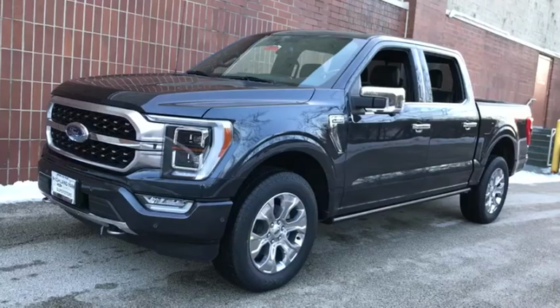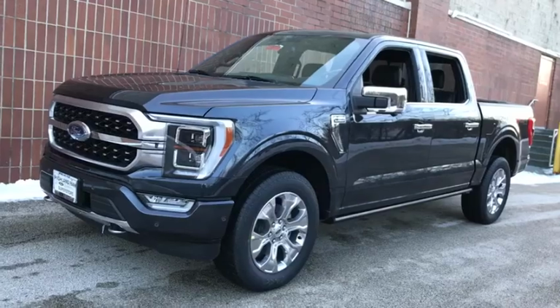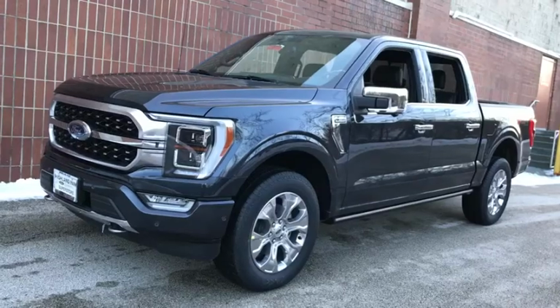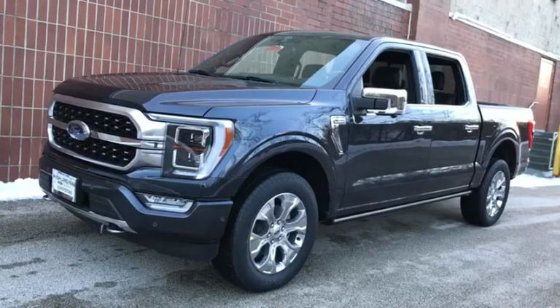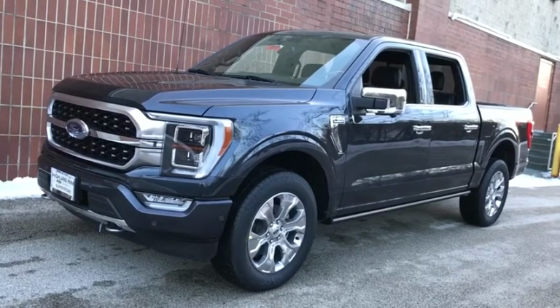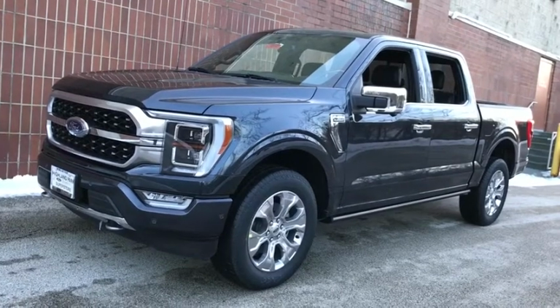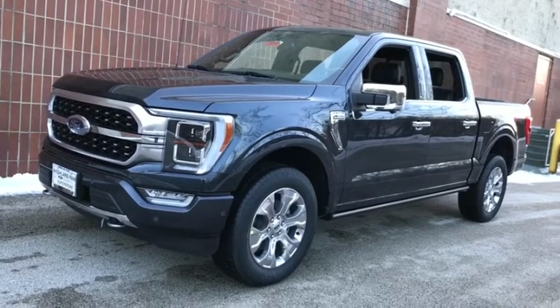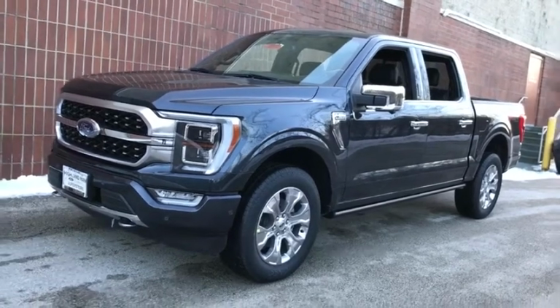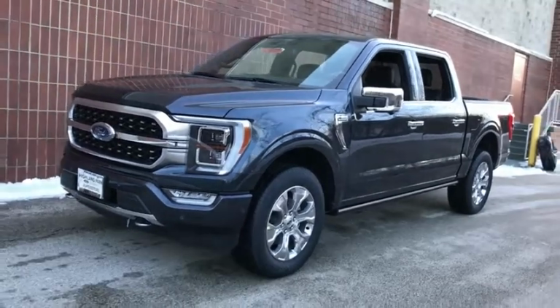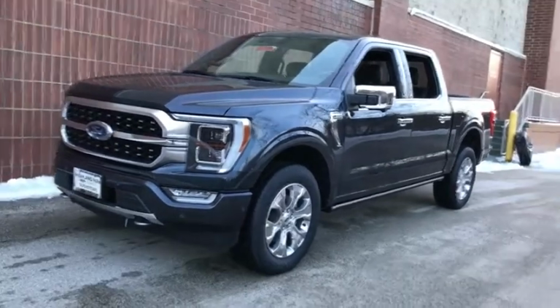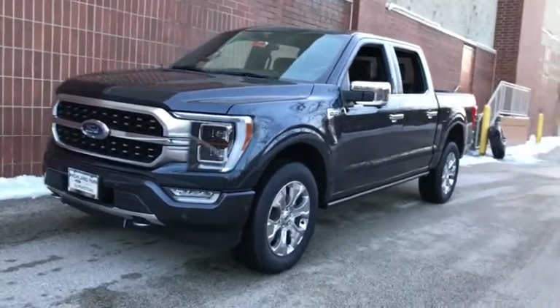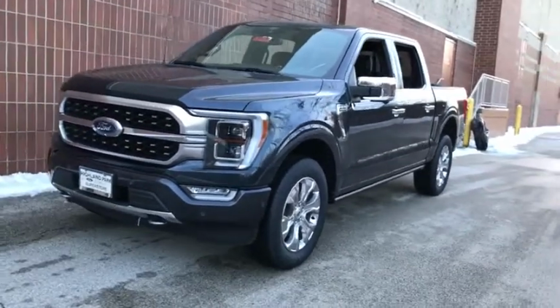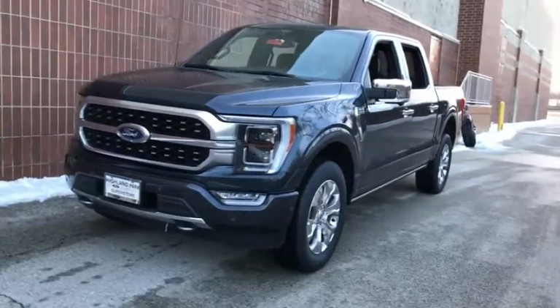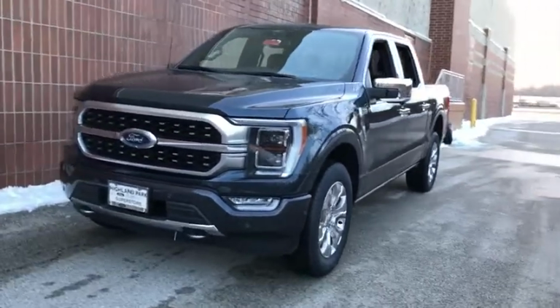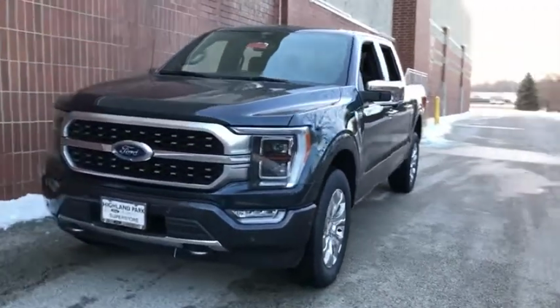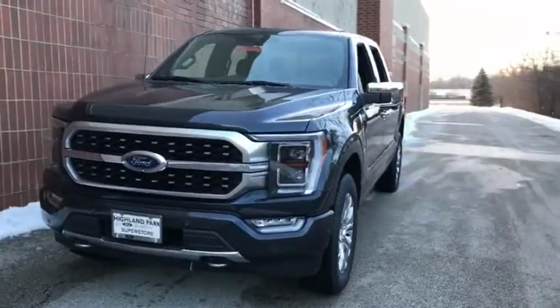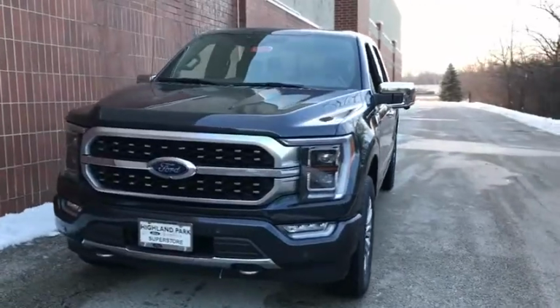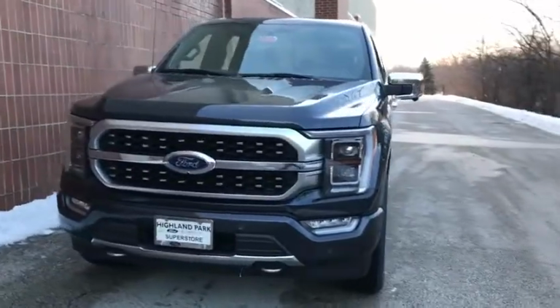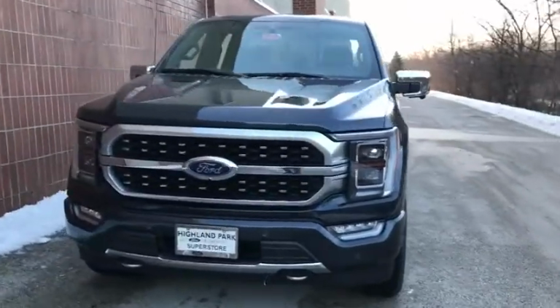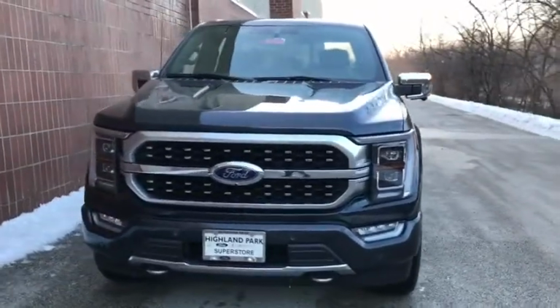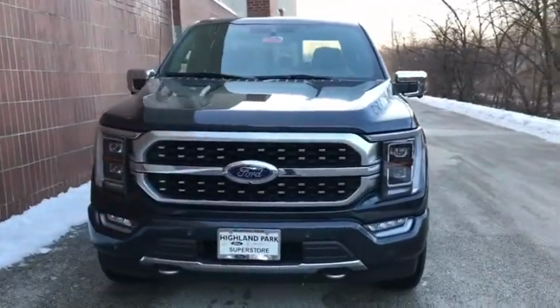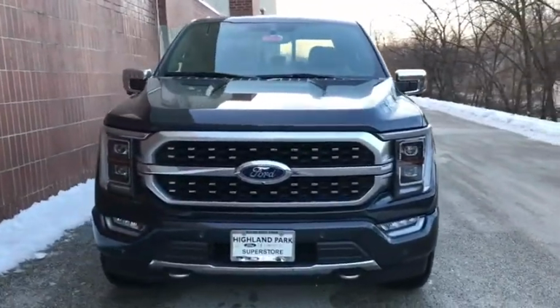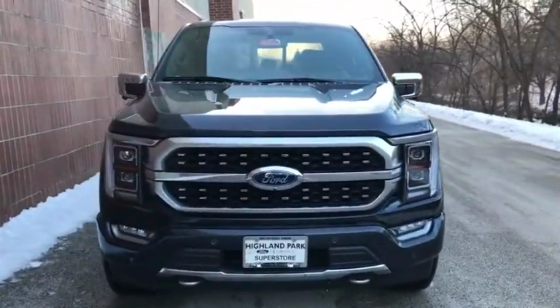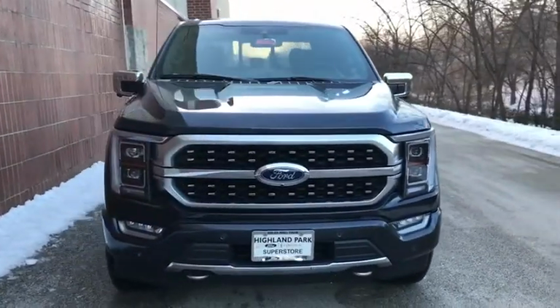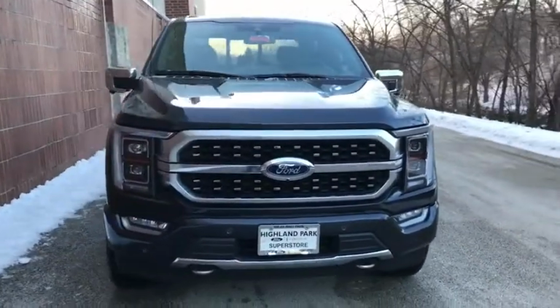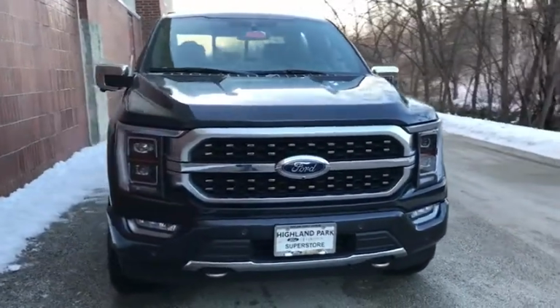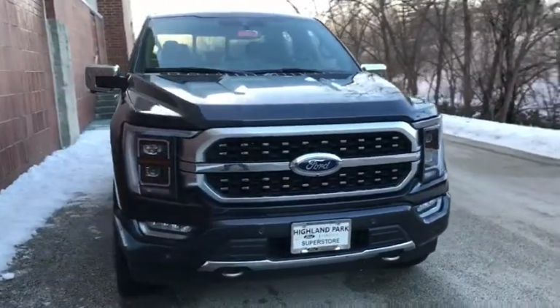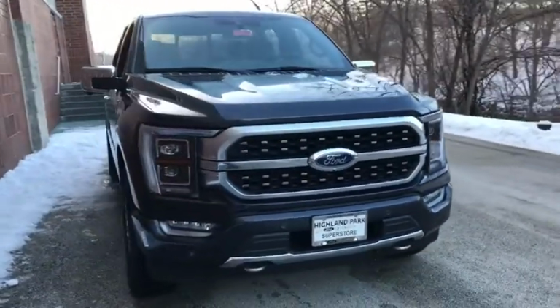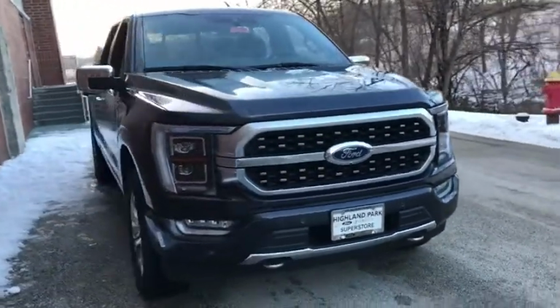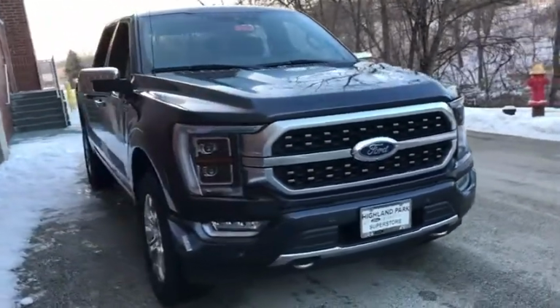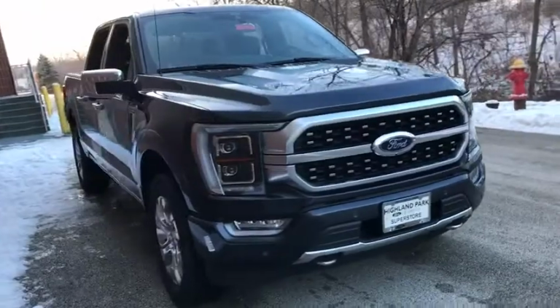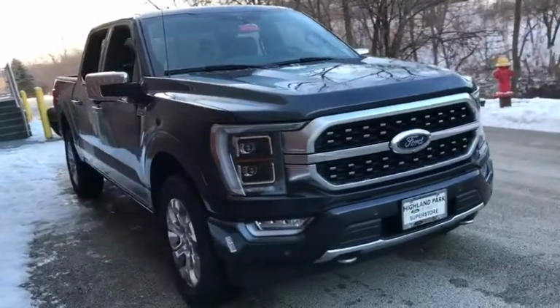Take a ride in a 2021 Ford F-150. A Ford F-150 knows how to handle any situation. It's built to follow orders — no whining.